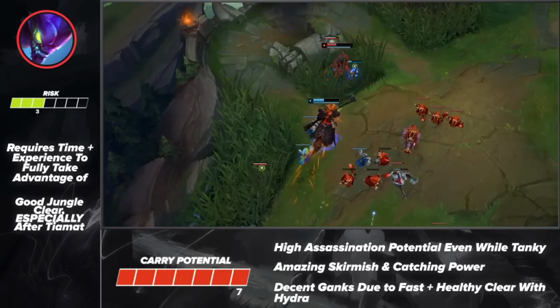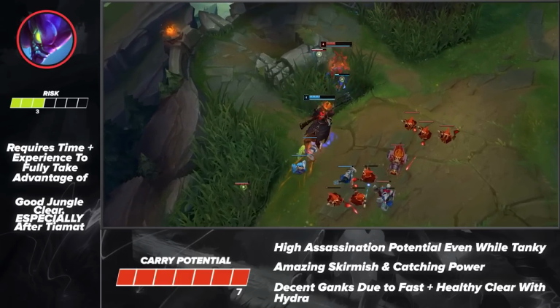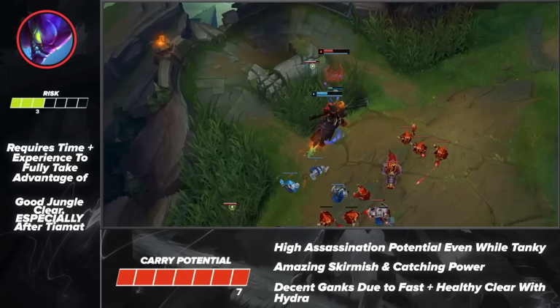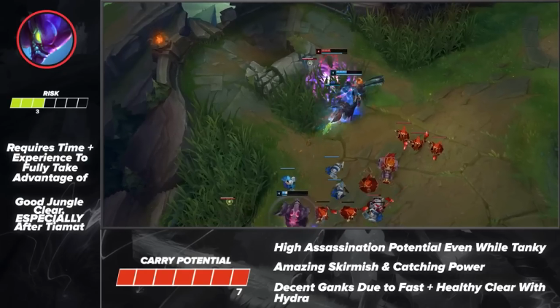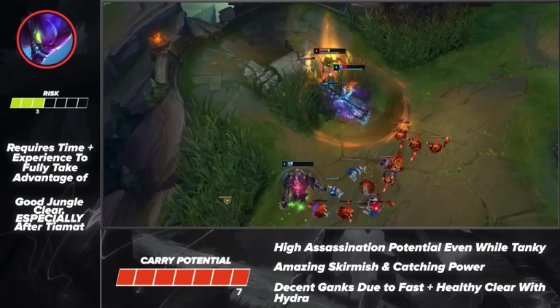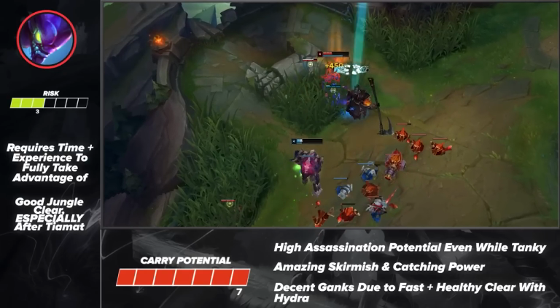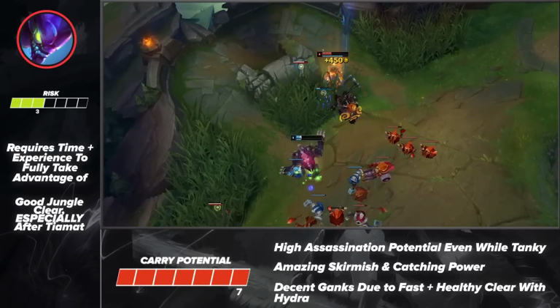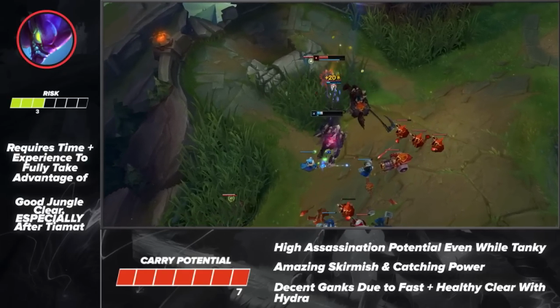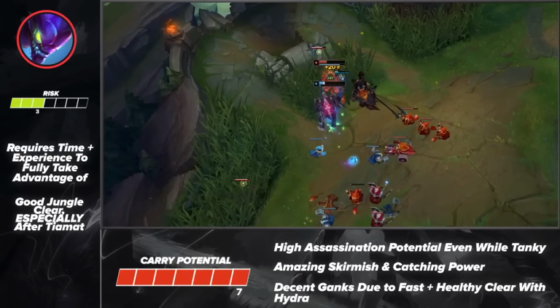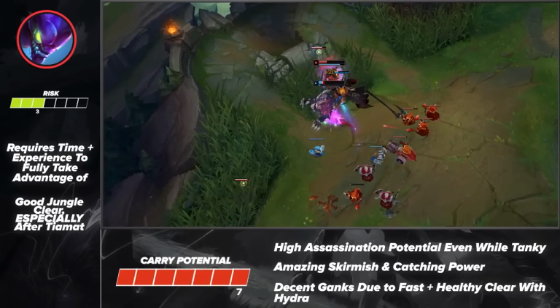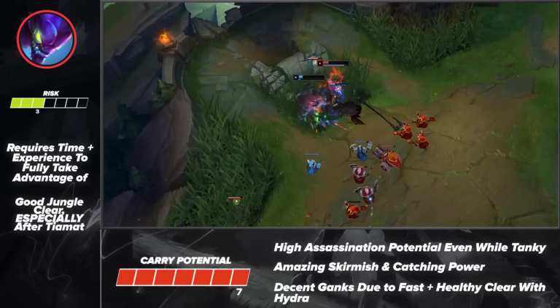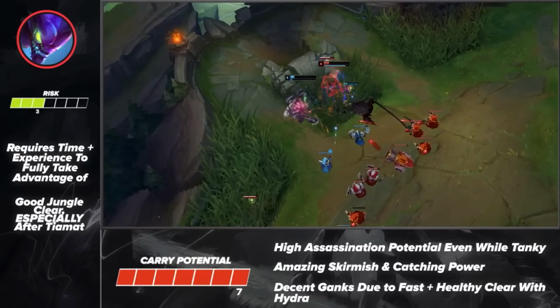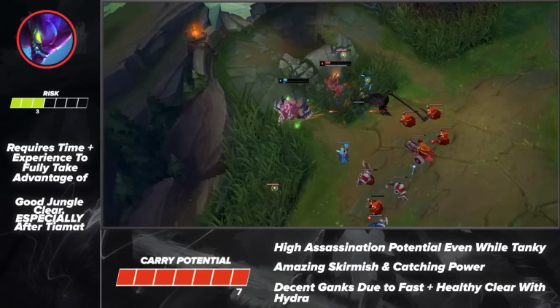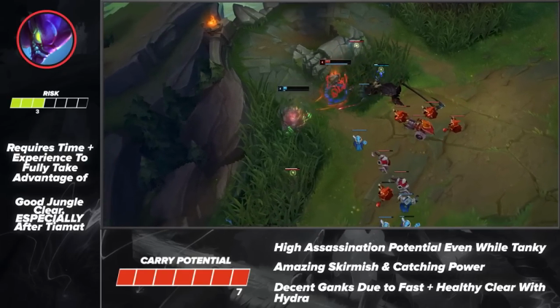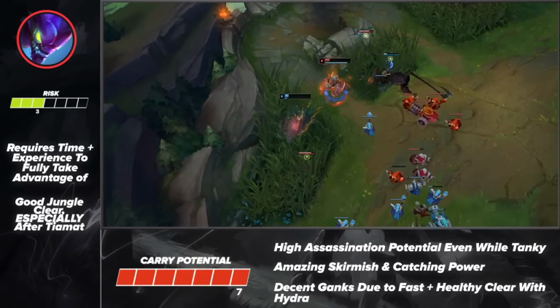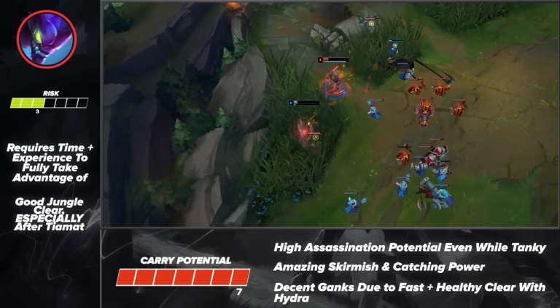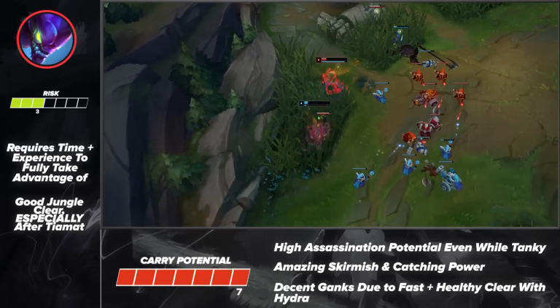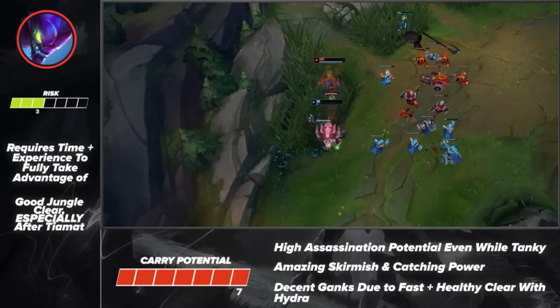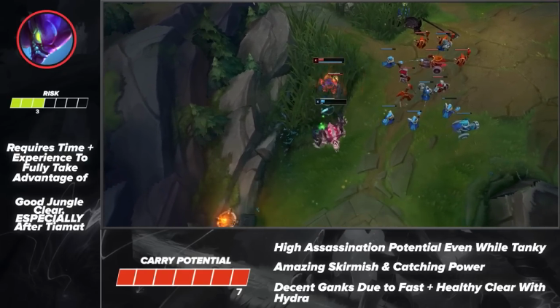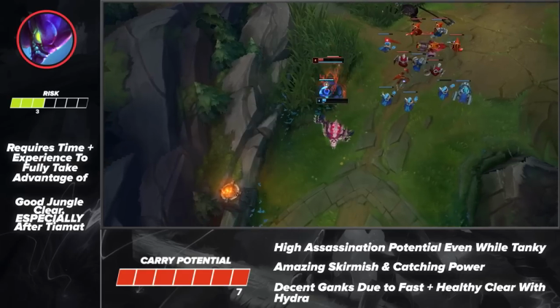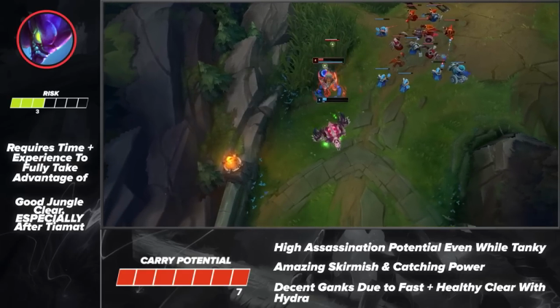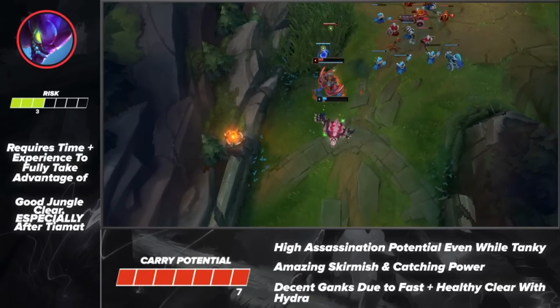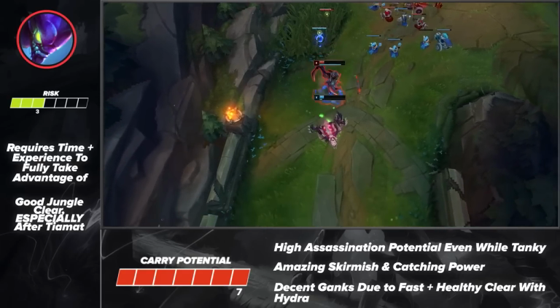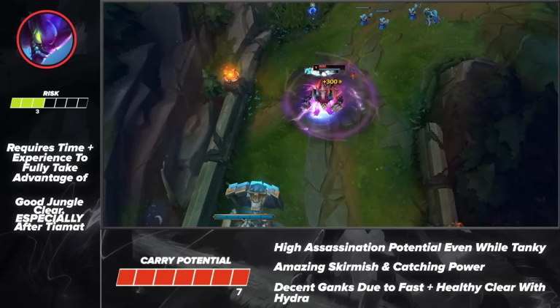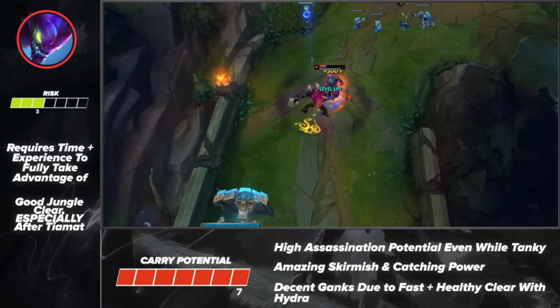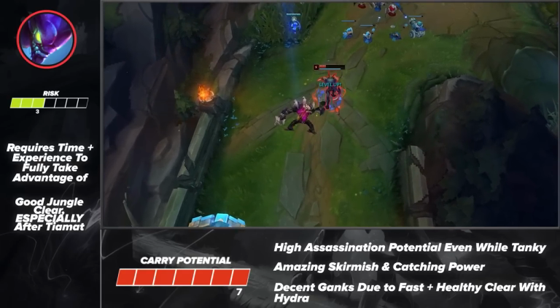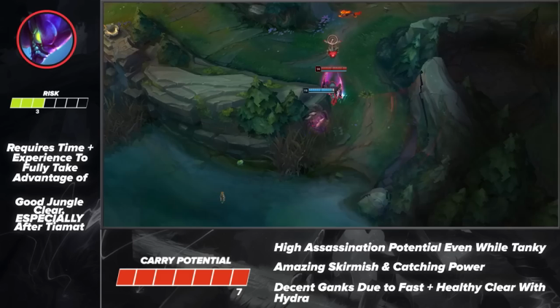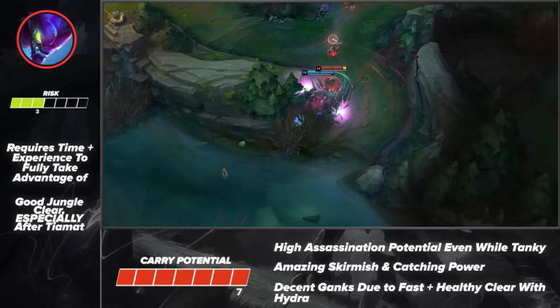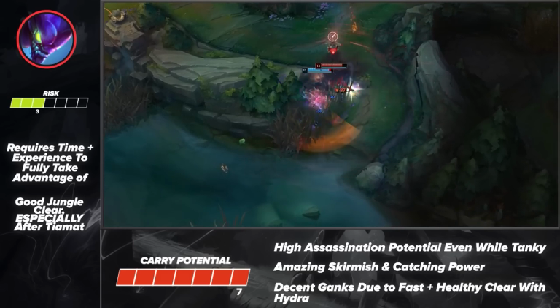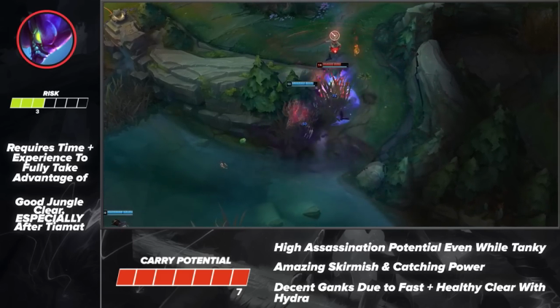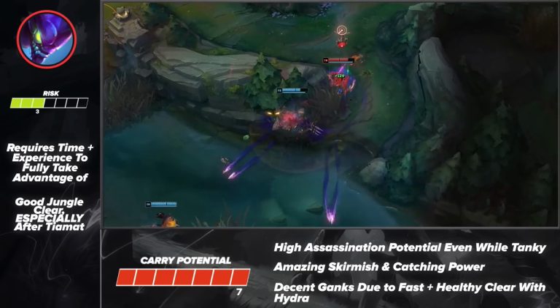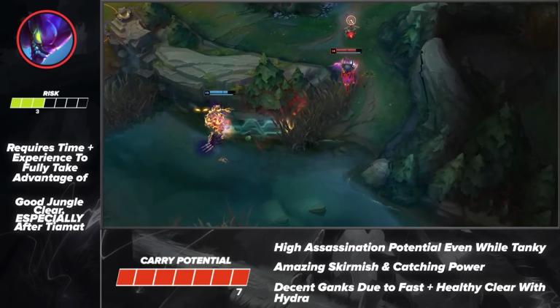Taking a look at his build, you'll be taking Ignite and Smite as your summoner spells. For your runes, you'll be taking Conqueror, Triumph, Legend Tenacity, Last Stand, Magical Footwear, and Cosmic Insight. These runes will significantly improve your skirmish potential while also helping you stay alive with these items.